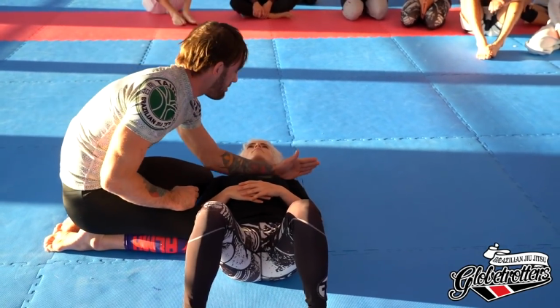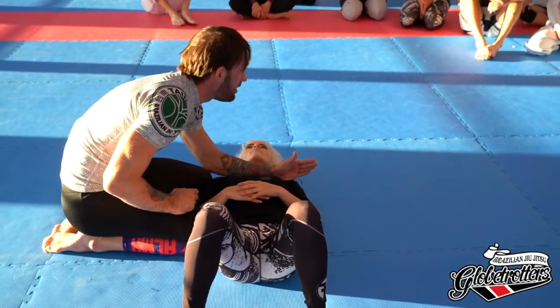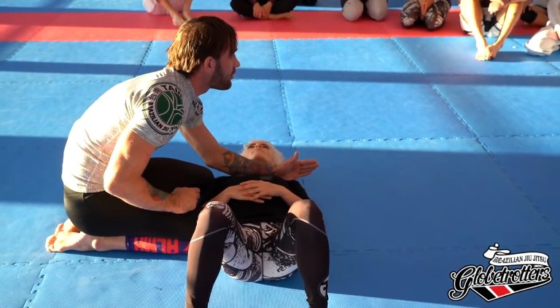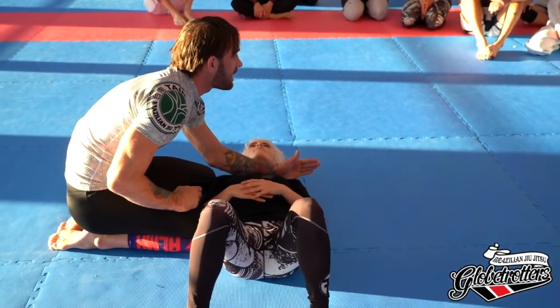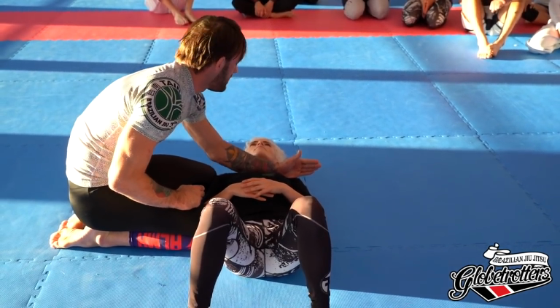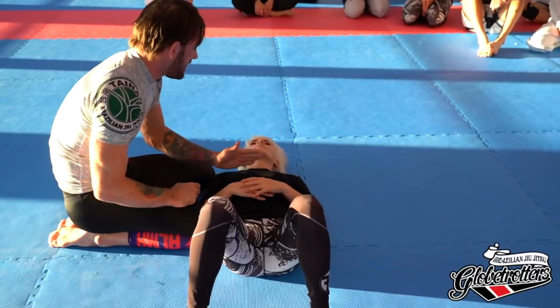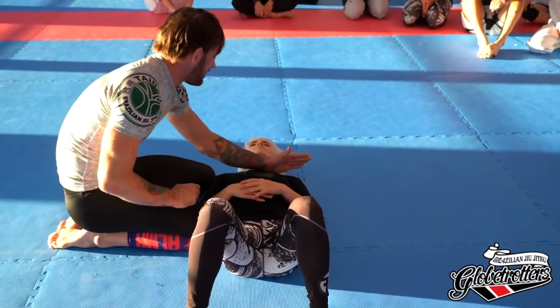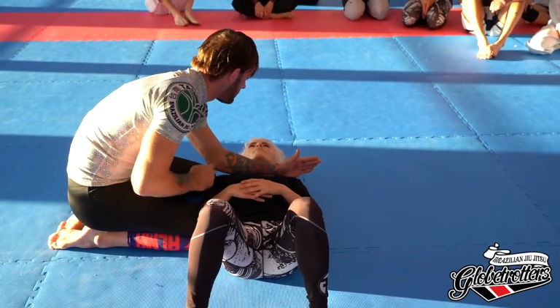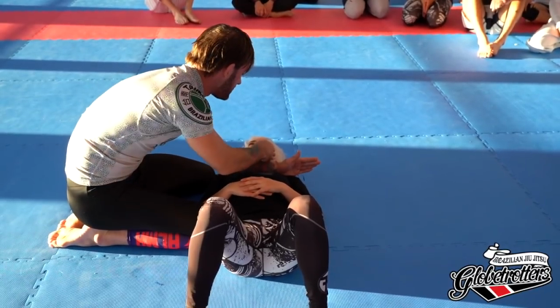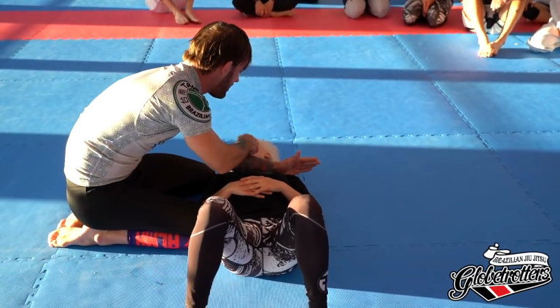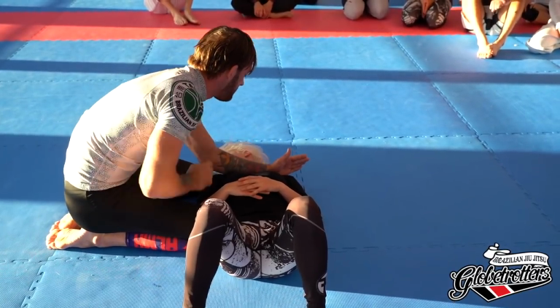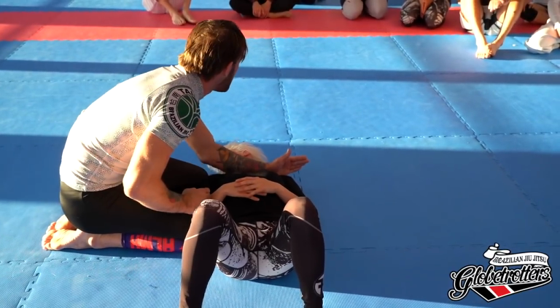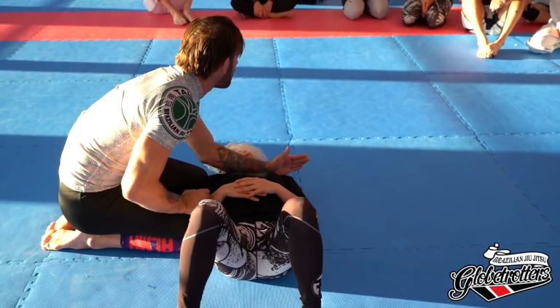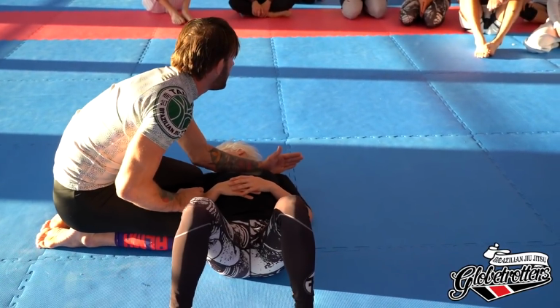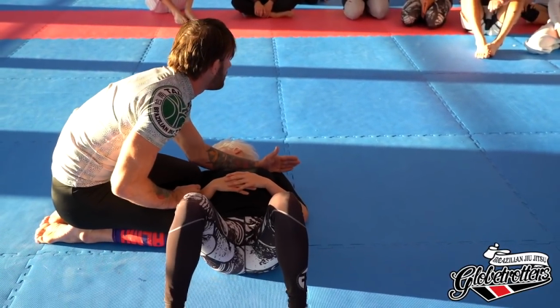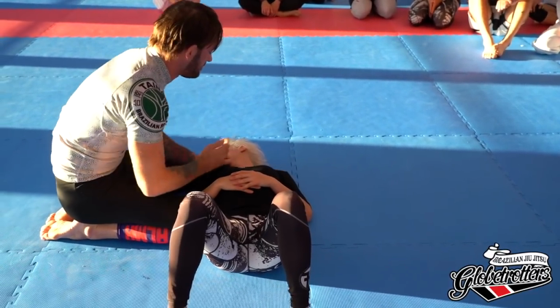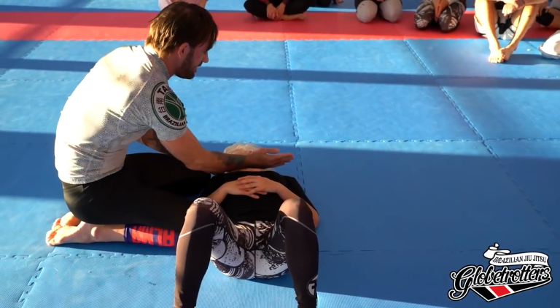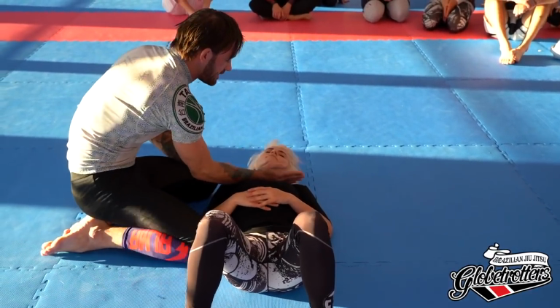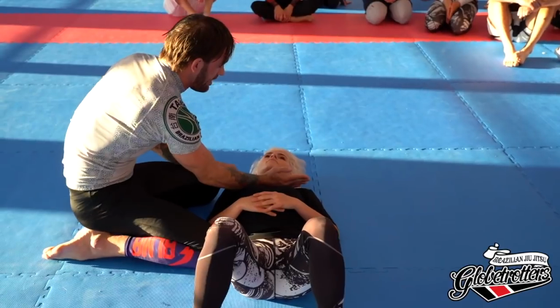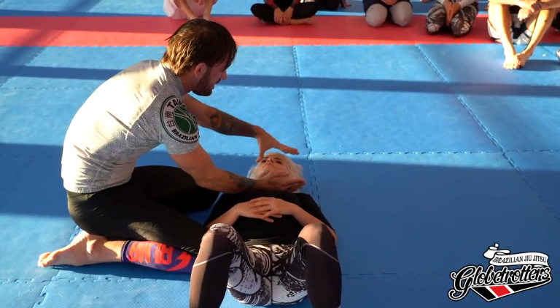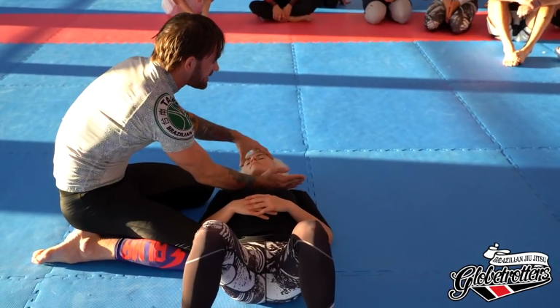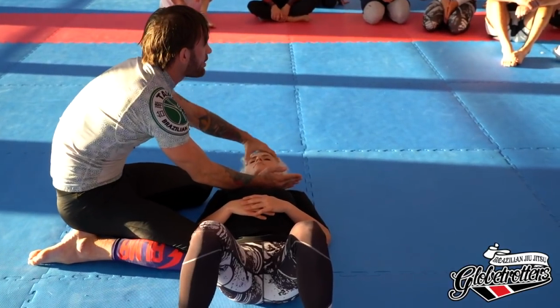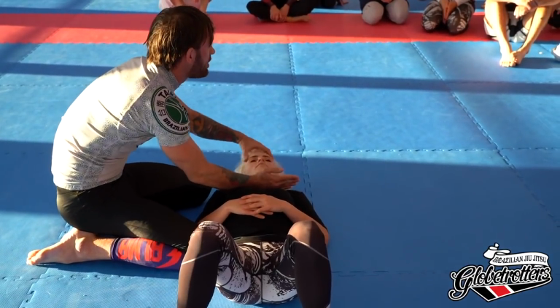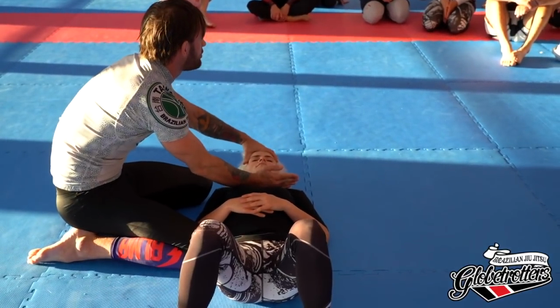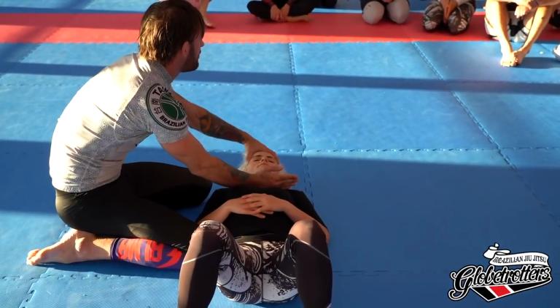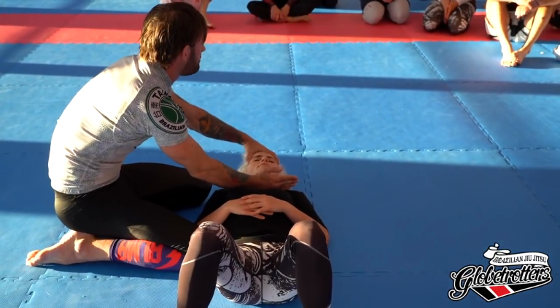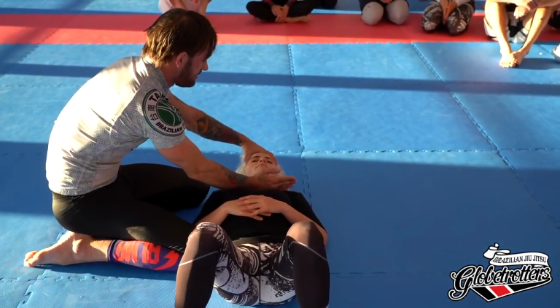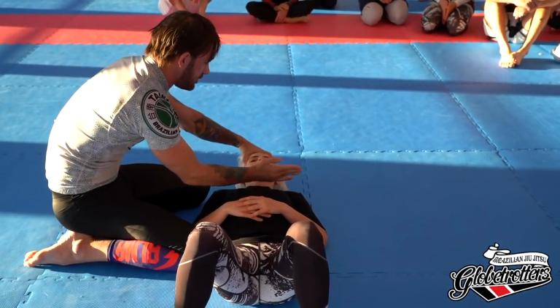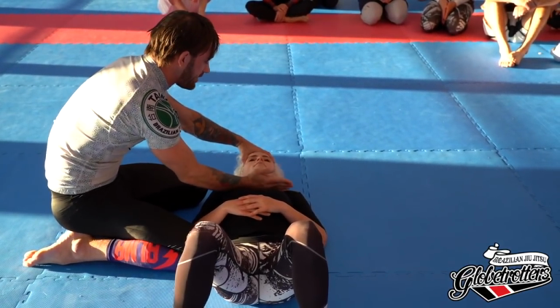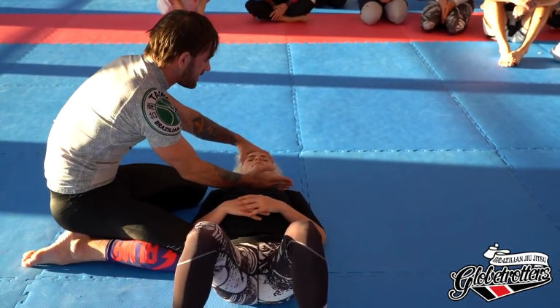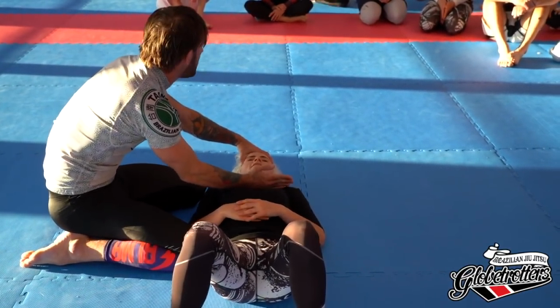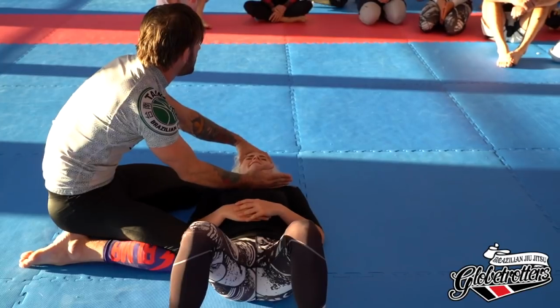The second rule: if Riz turns her head, I'm no longer hitting her windpipe. So I need a straight bar, and I have to somehow control the directional turn of her chin. If she can't turn, she gets pressure here.